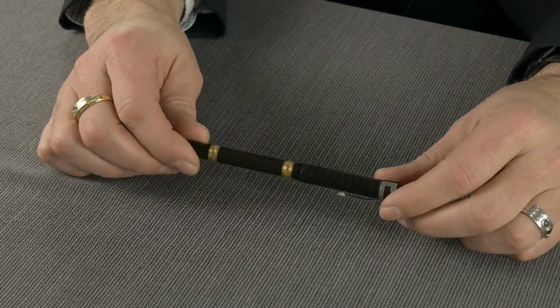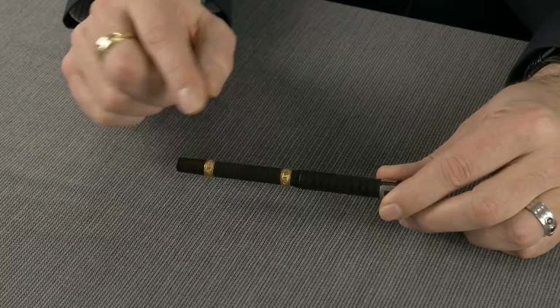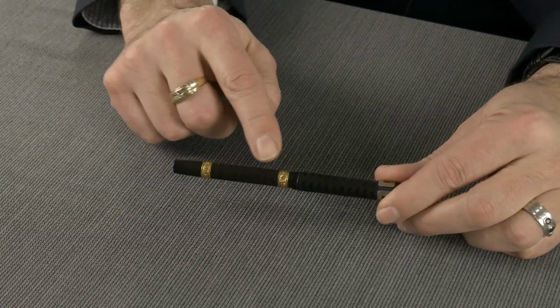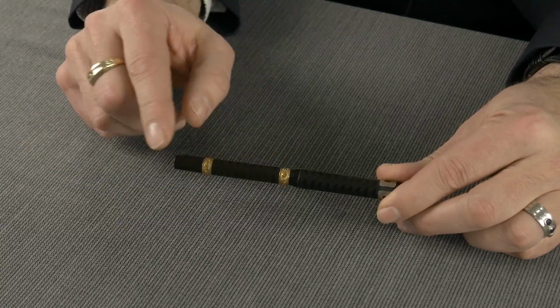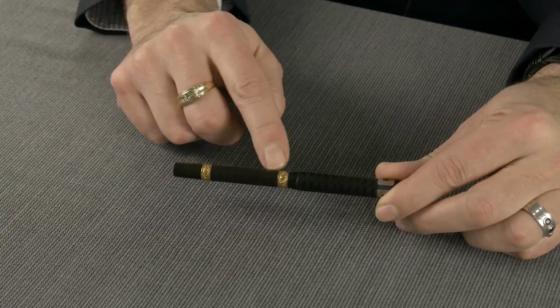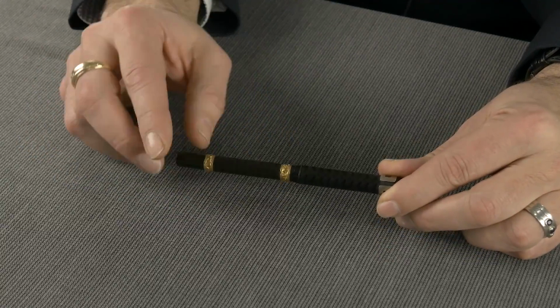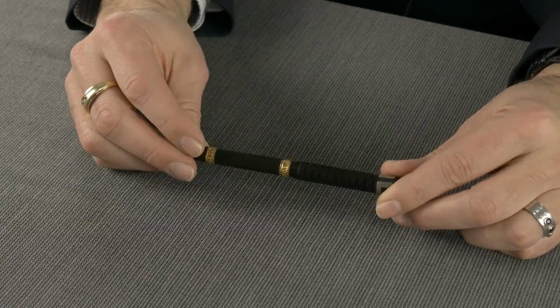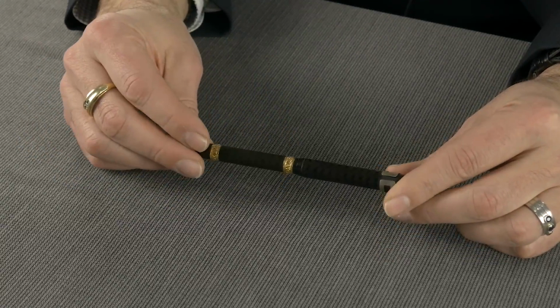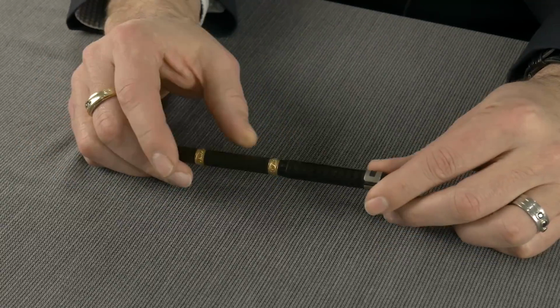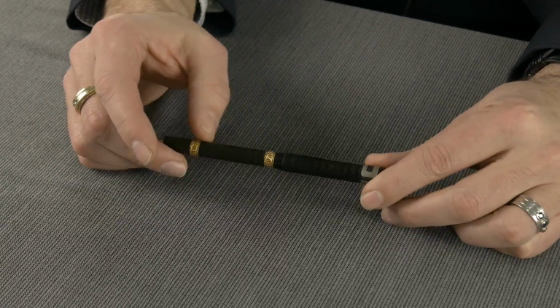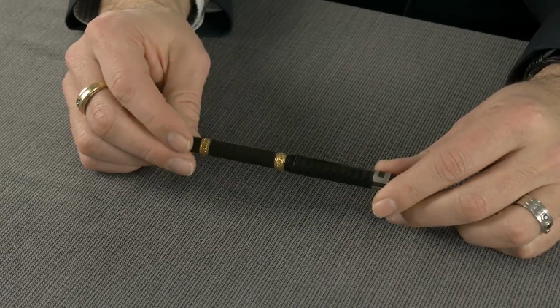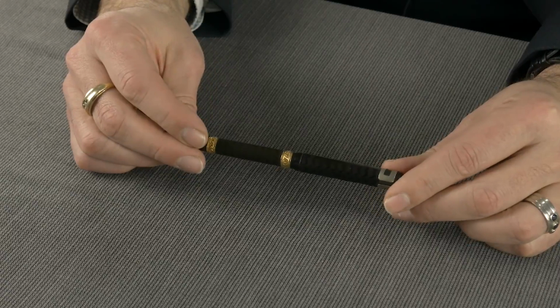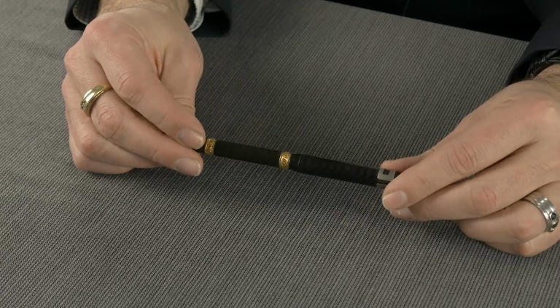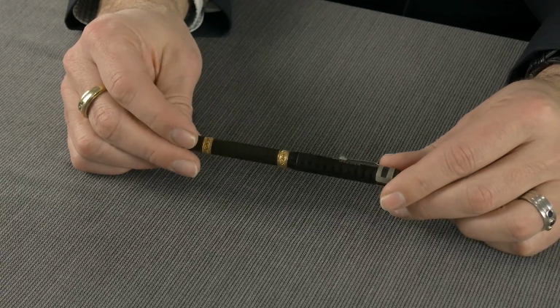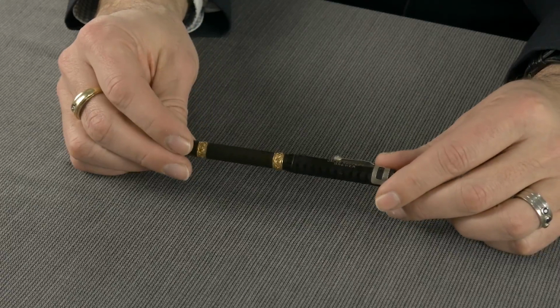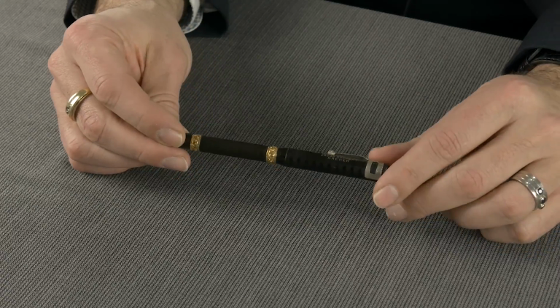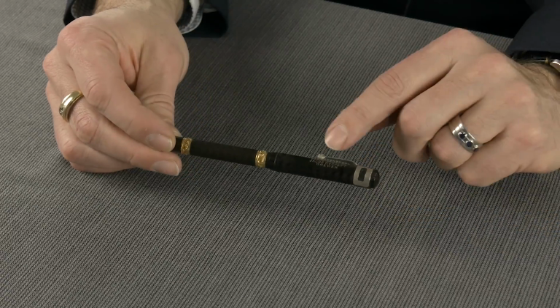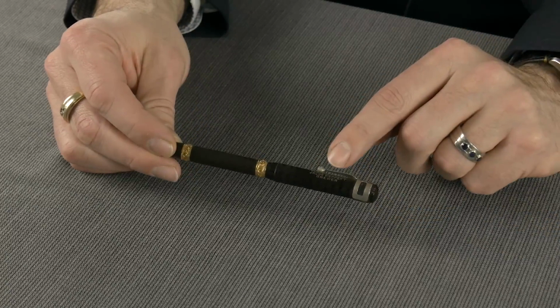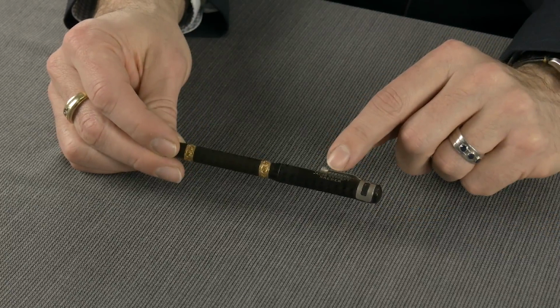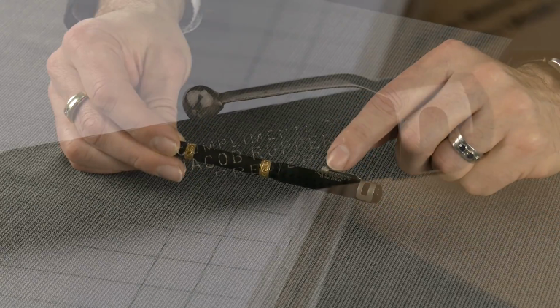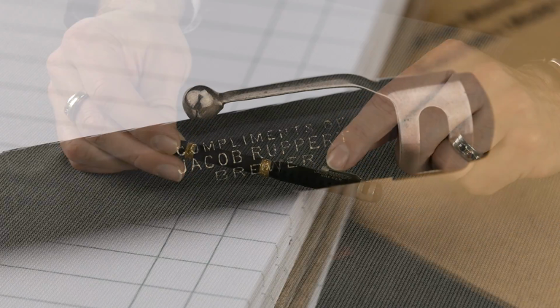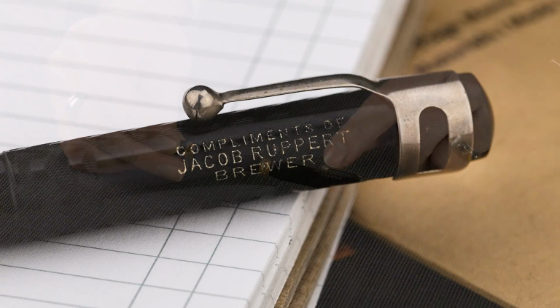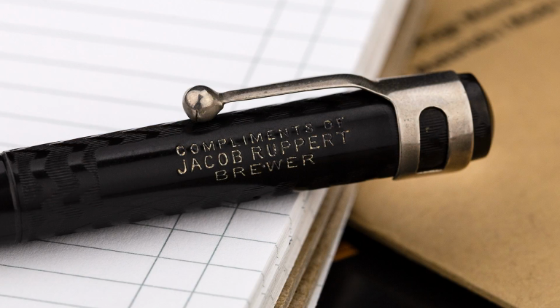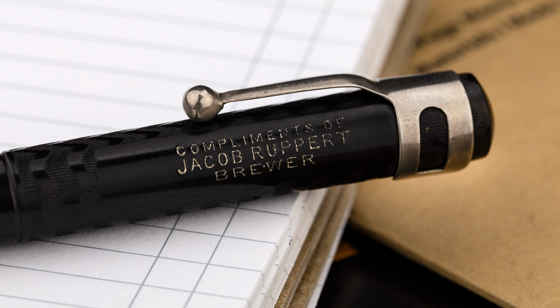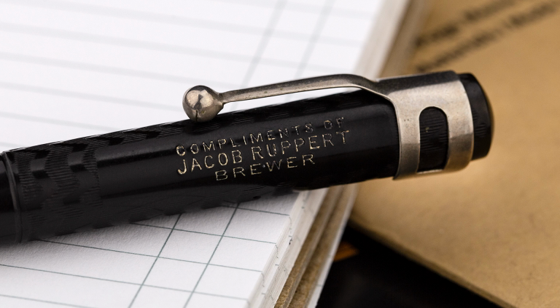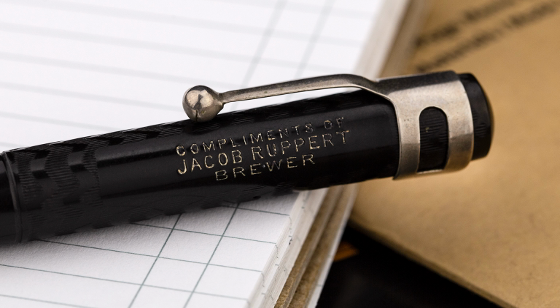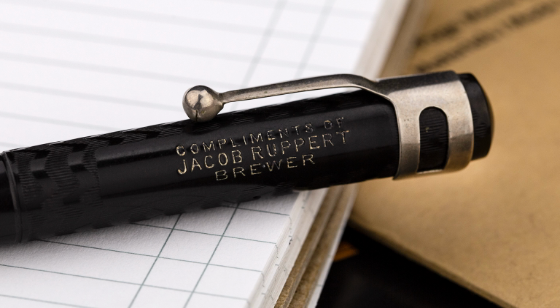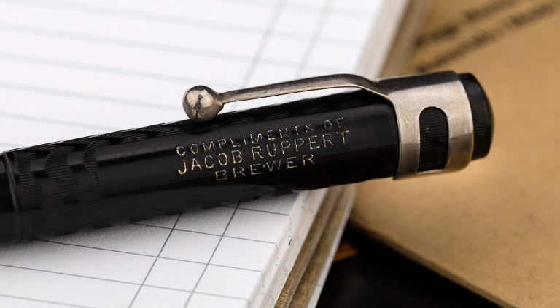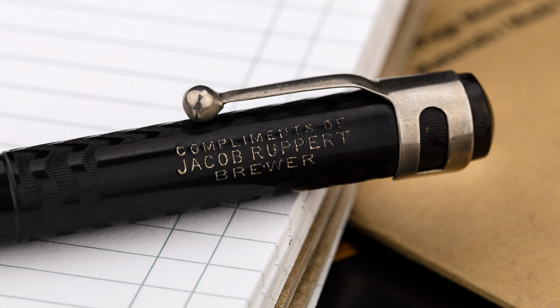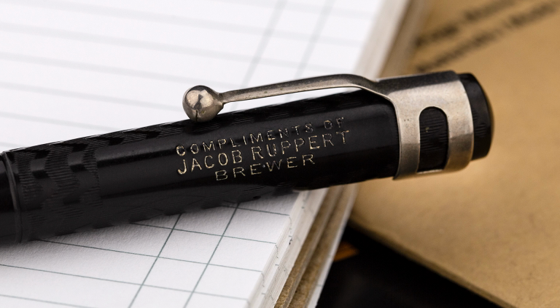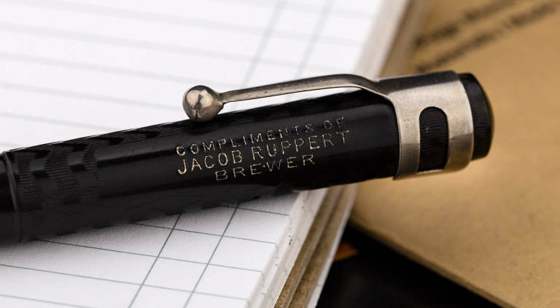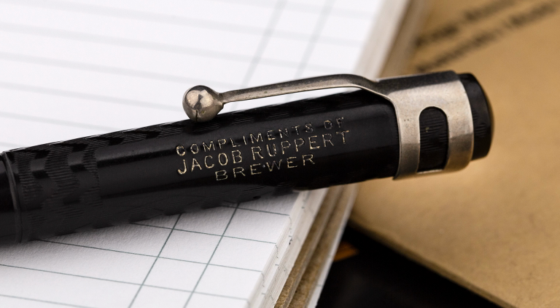Normally, you would have the Waterman imprint somewhere in the middle of the barrel. But this one has an interesting imprint on the cap, and it says: Compliments of Jacob Ruppert, Brewer.